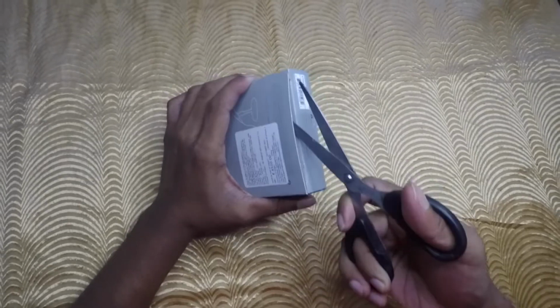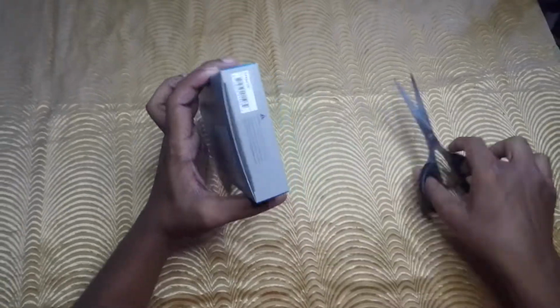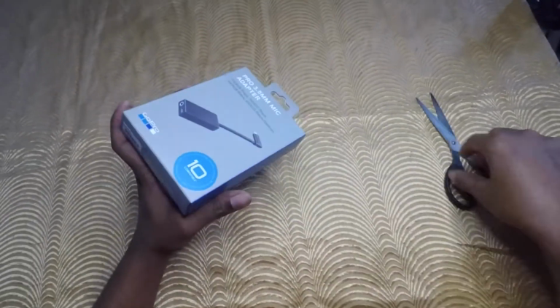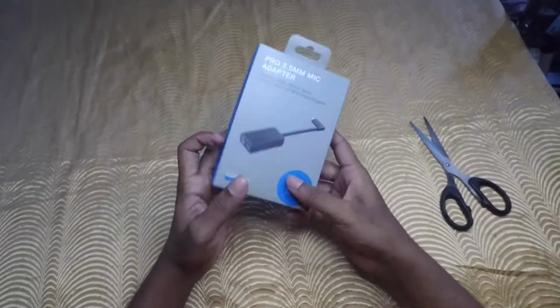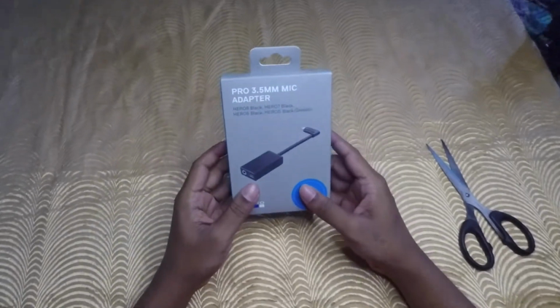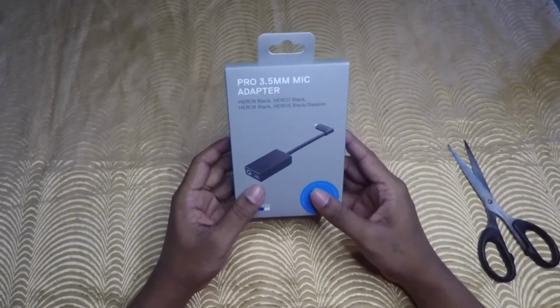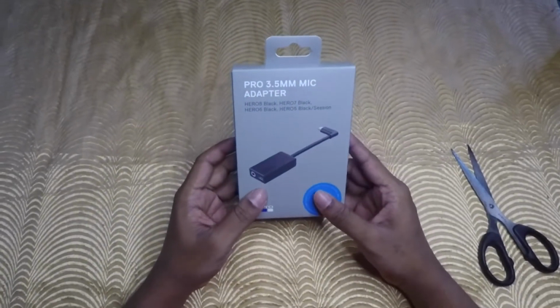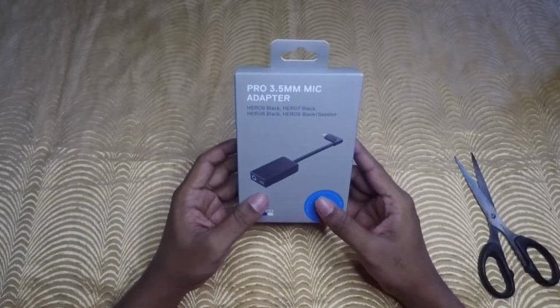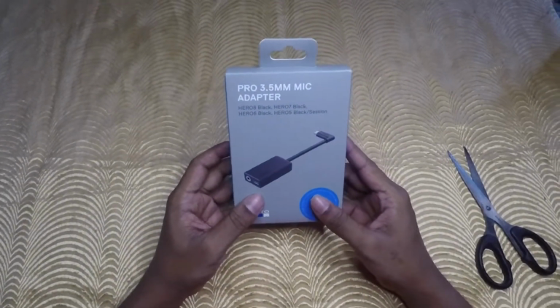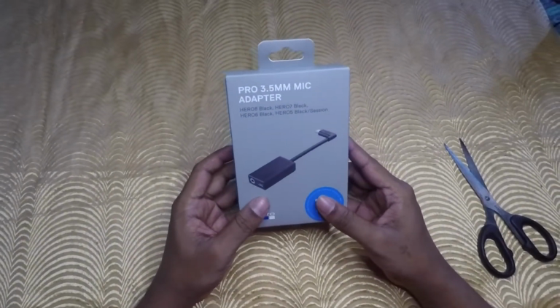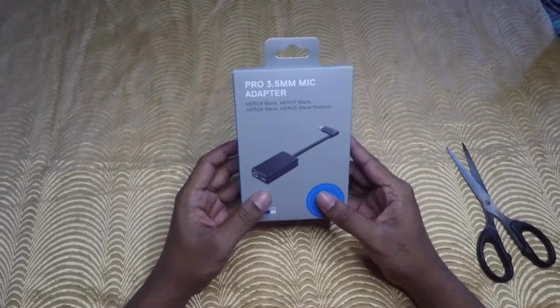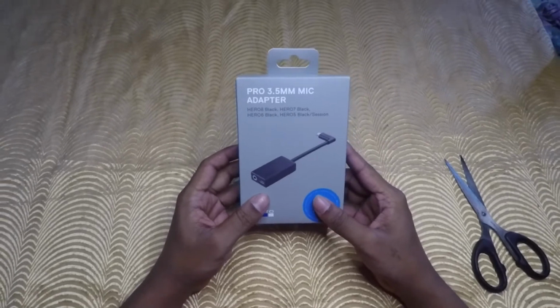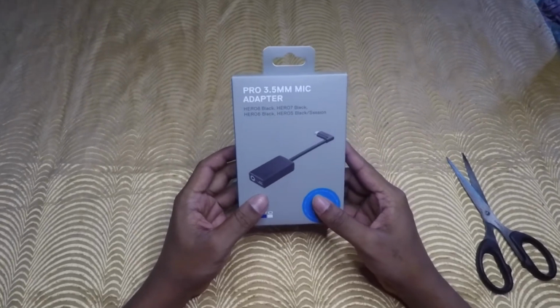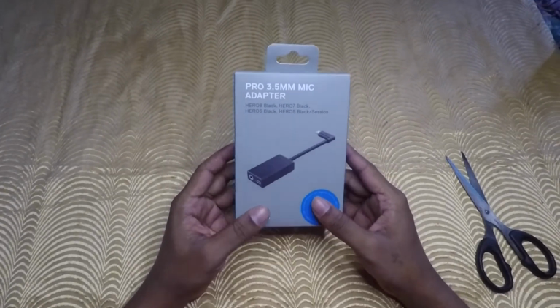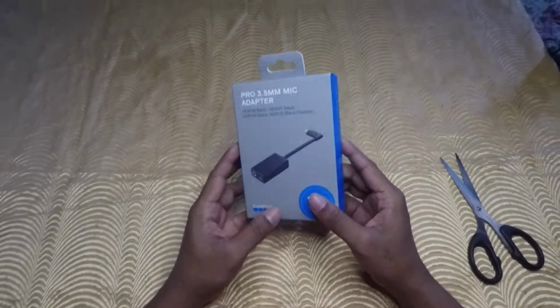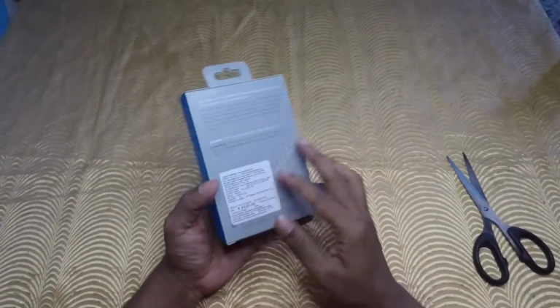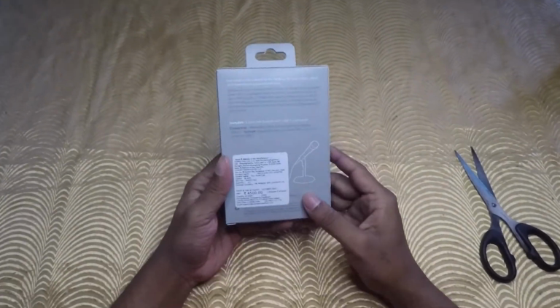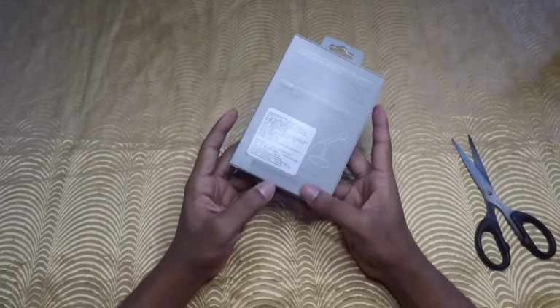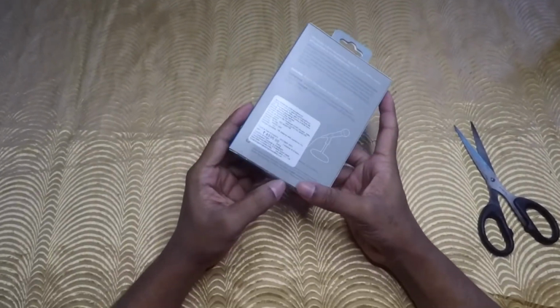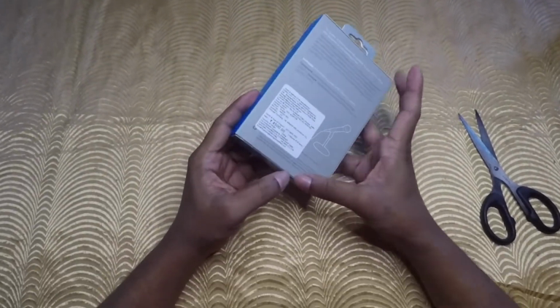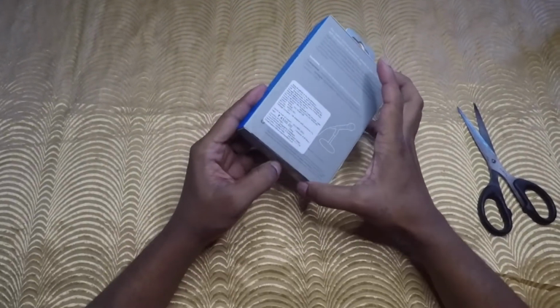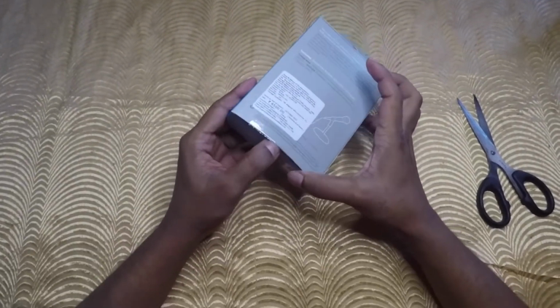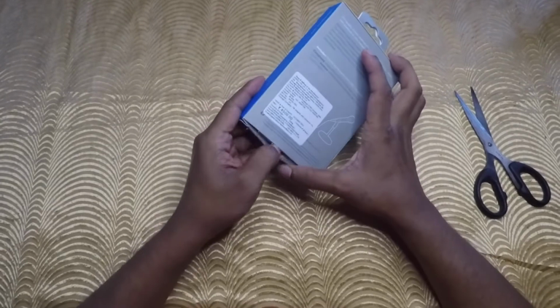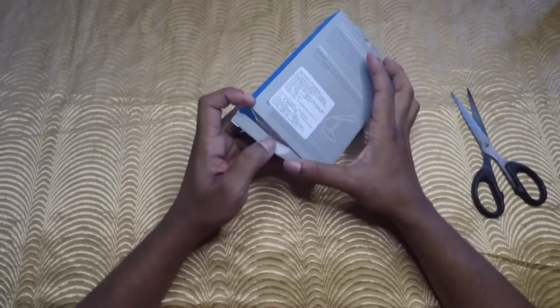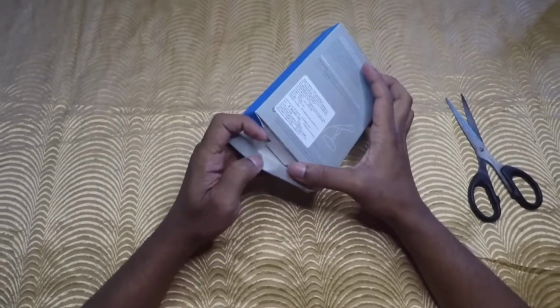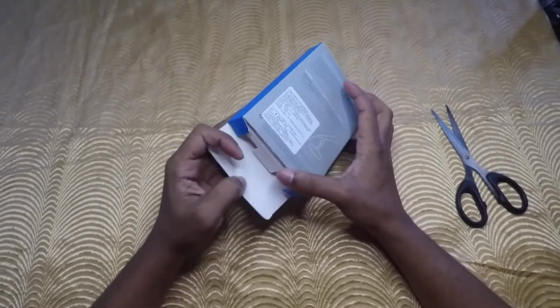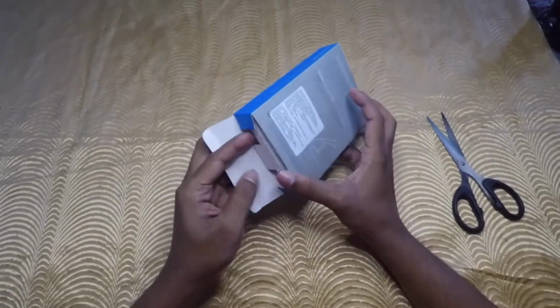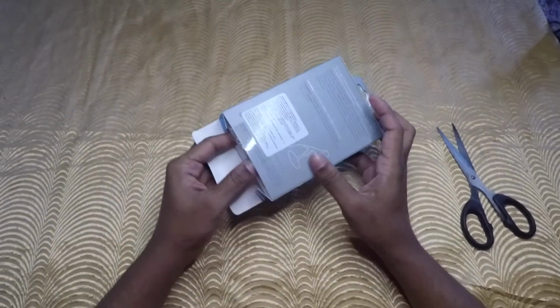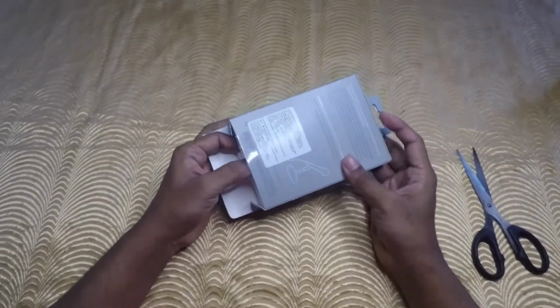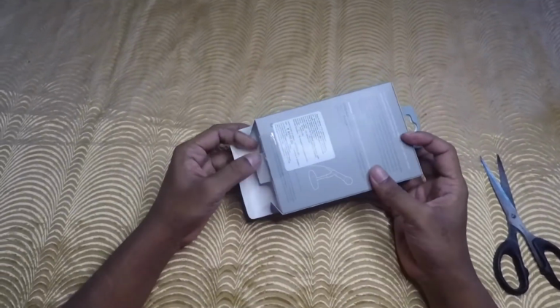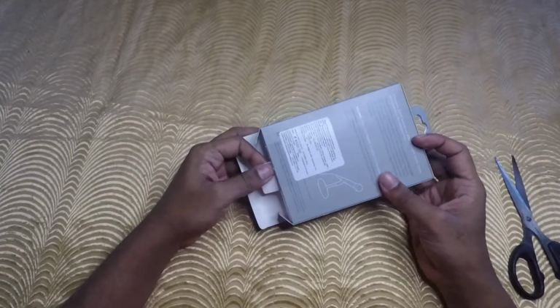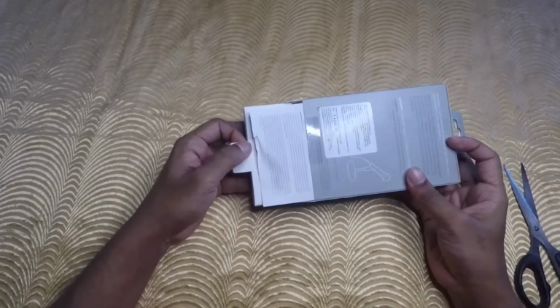So this is the 0.8, 0.7, 0.6 and 0.5 black. I have a 0.5, which I am using to shoot this video.